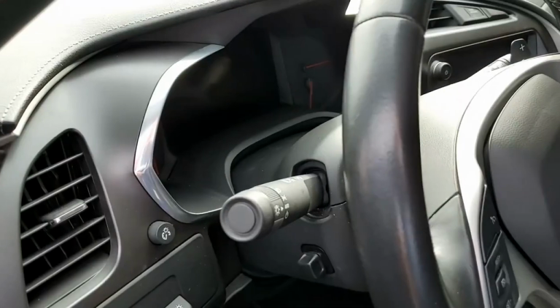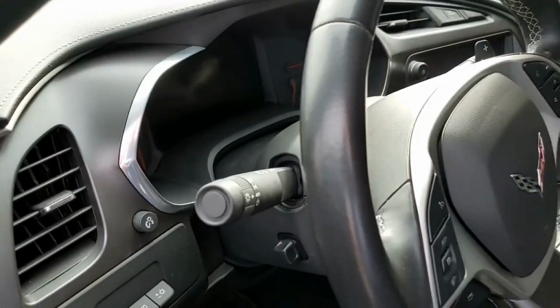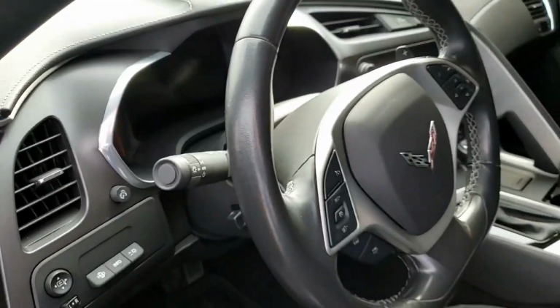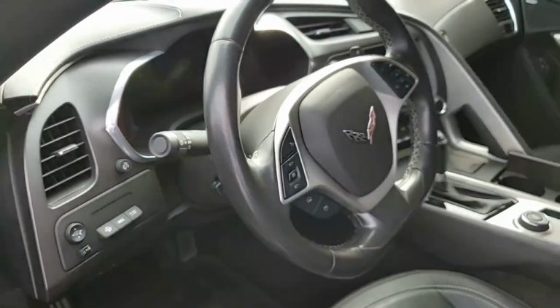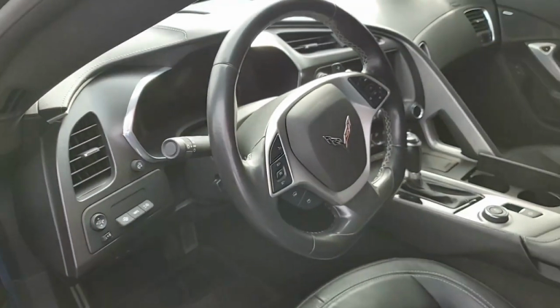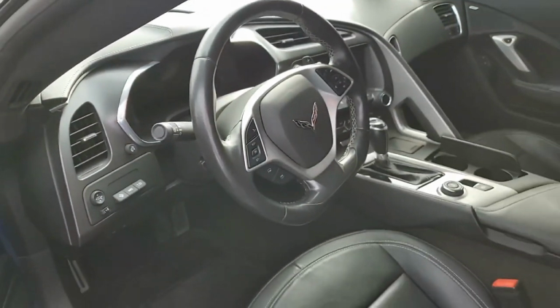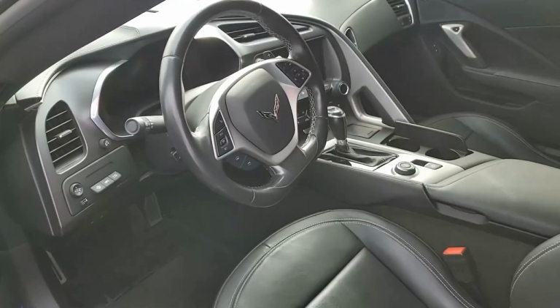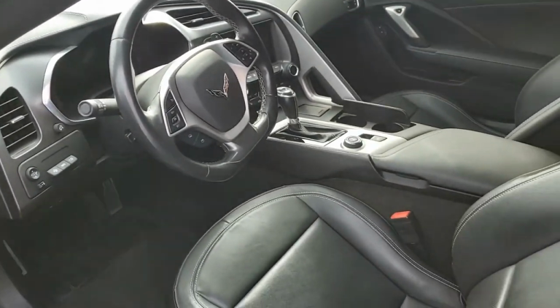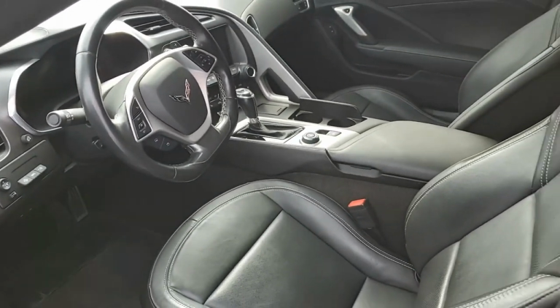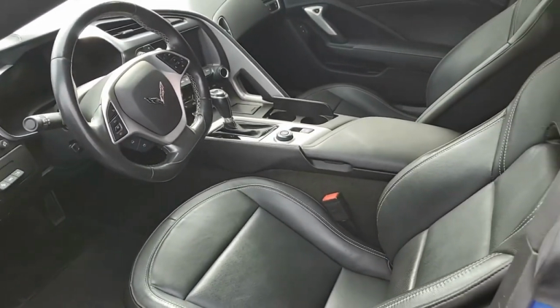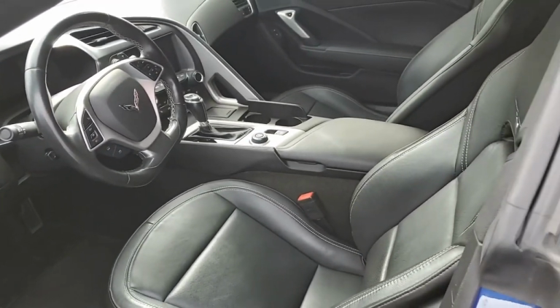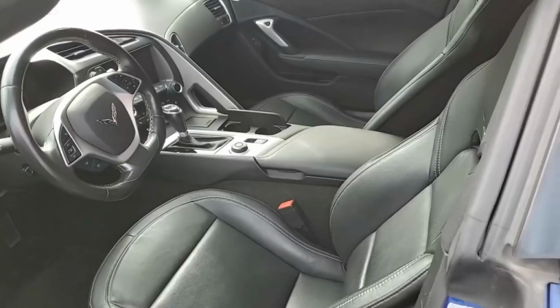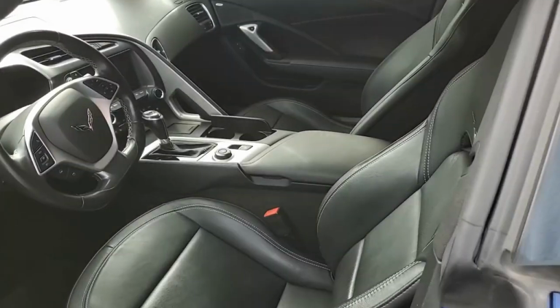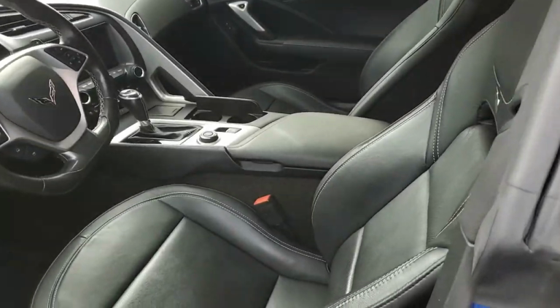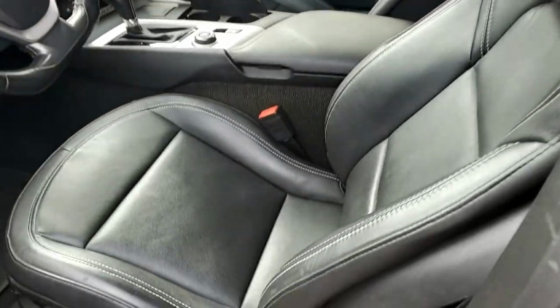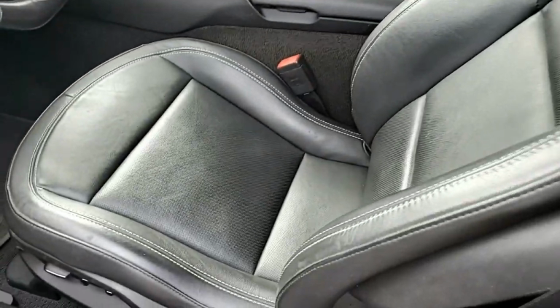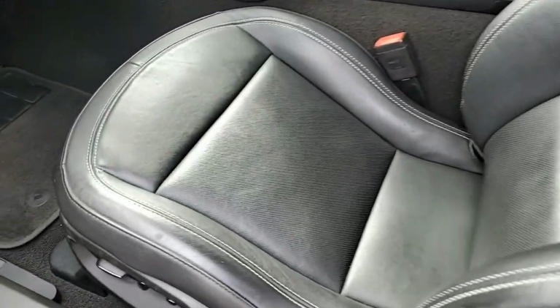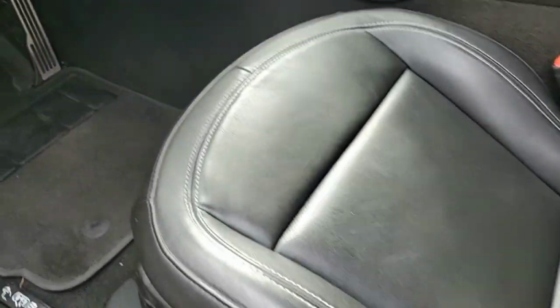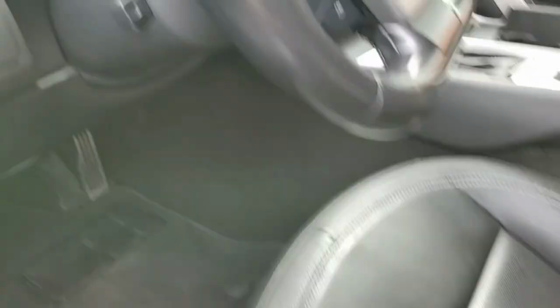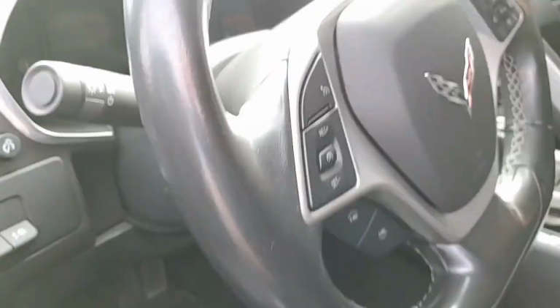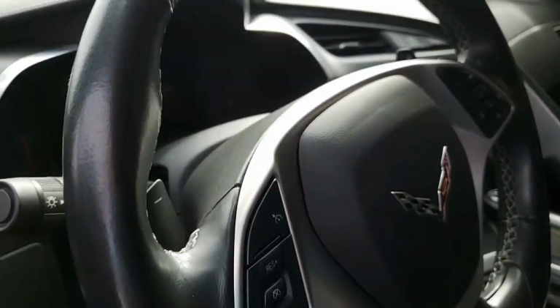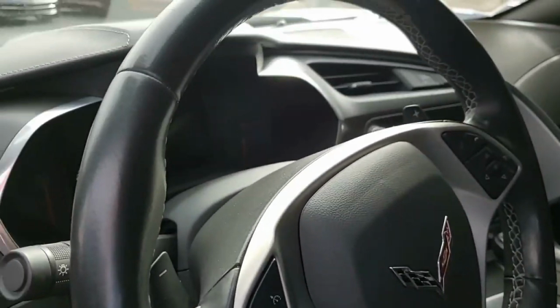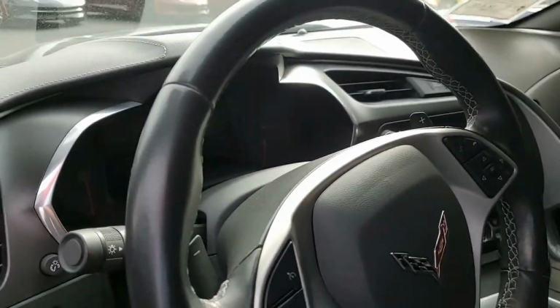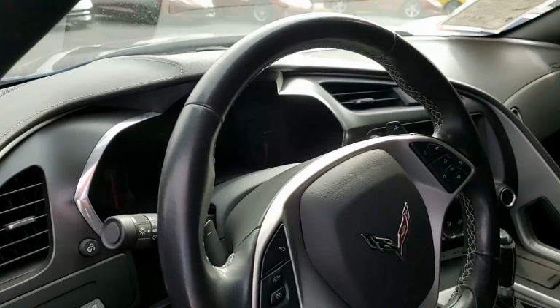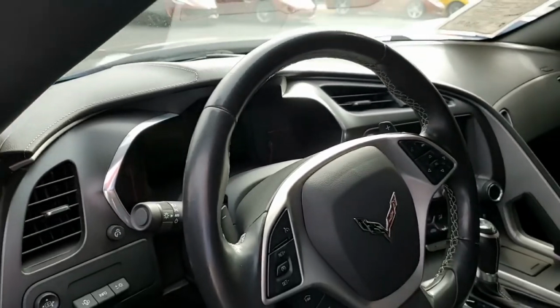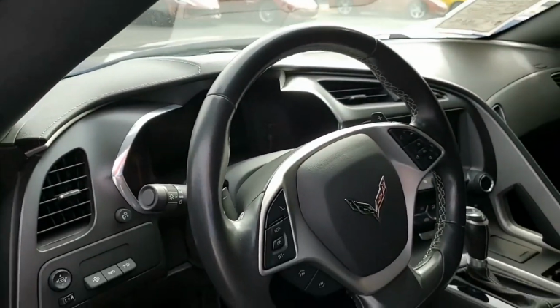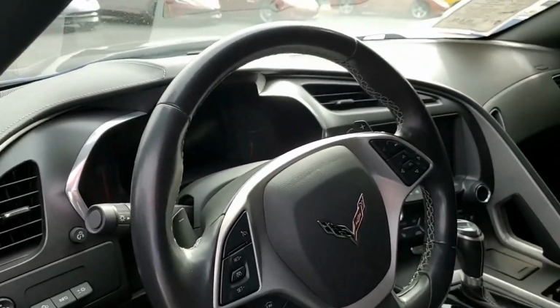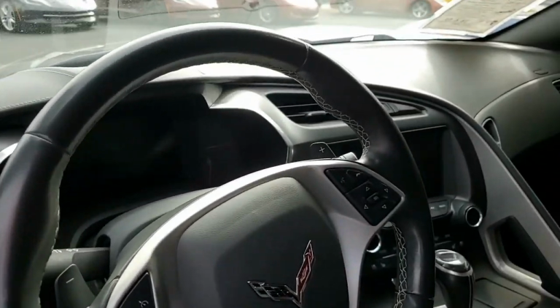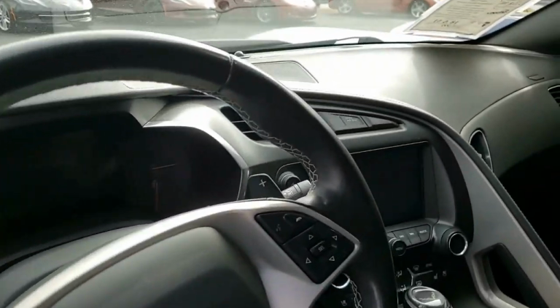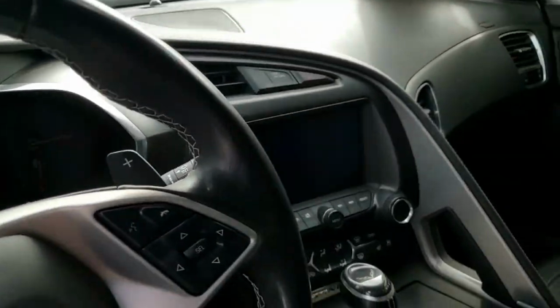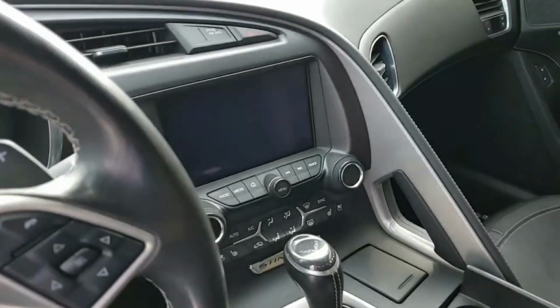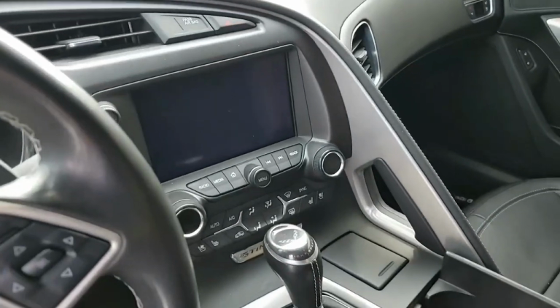It has the Michelin Pilot Sport AS3 Plus CP run flat tires. The interior is beautiful on this car — it's everything you would want in a Corvette. If you'd like to know more or see some beautiful photos, check out our website at buyavet.net and give one of our sales representatives a call at 770-414-5552.